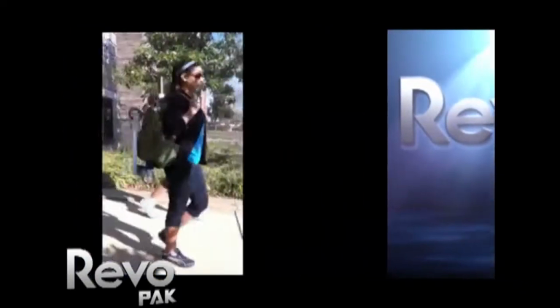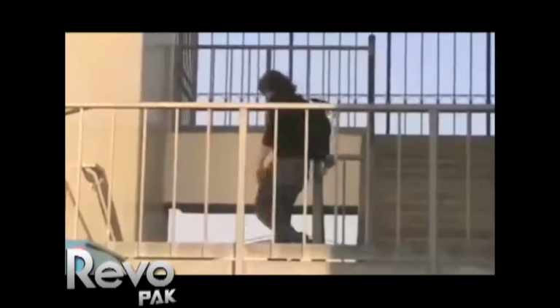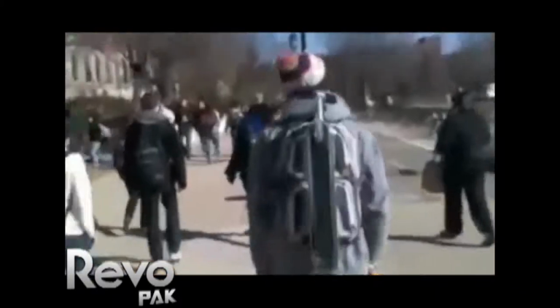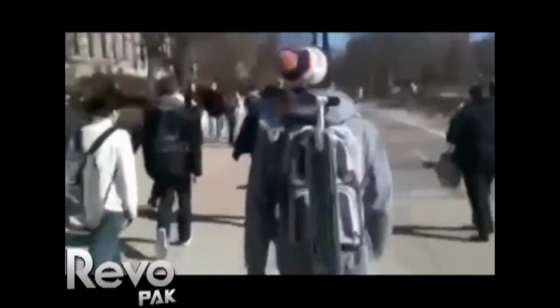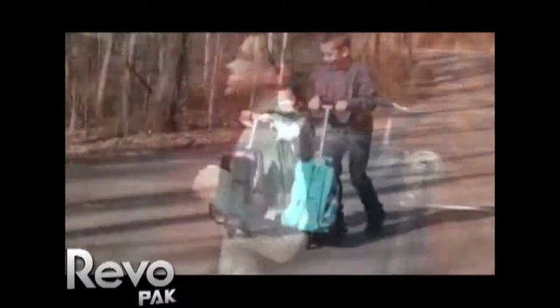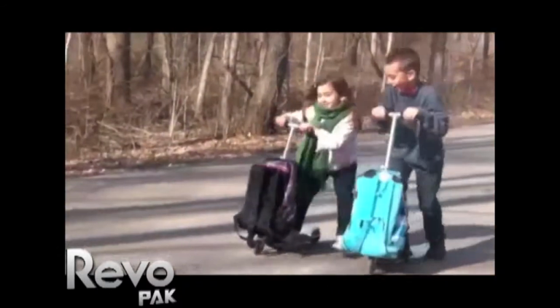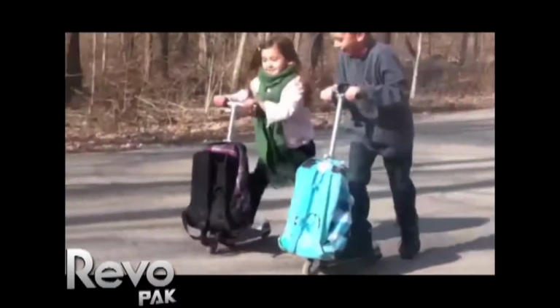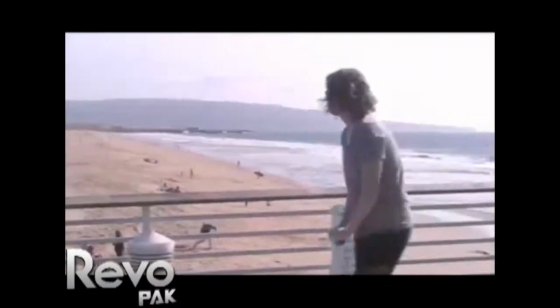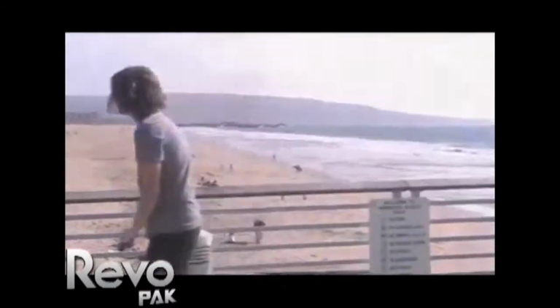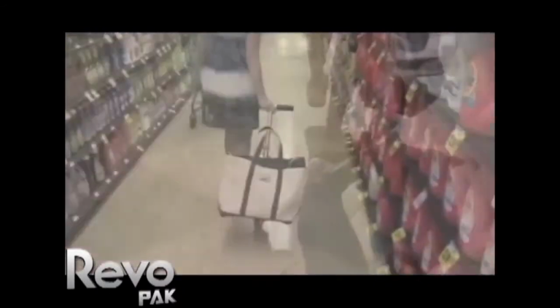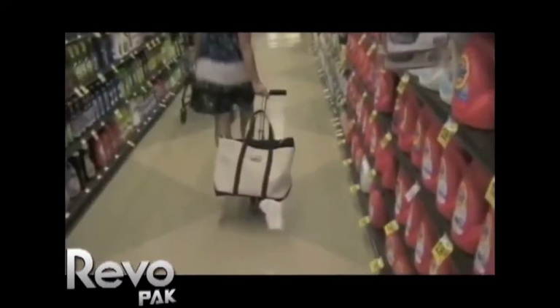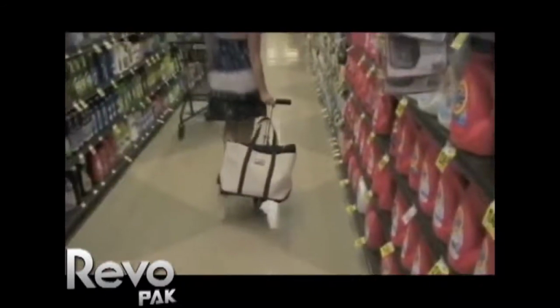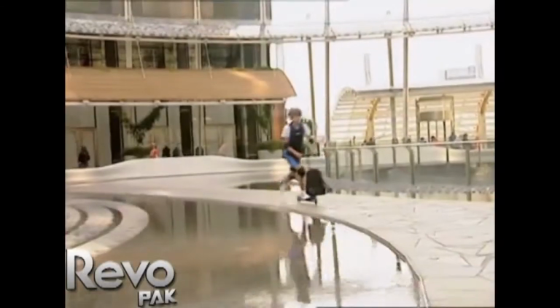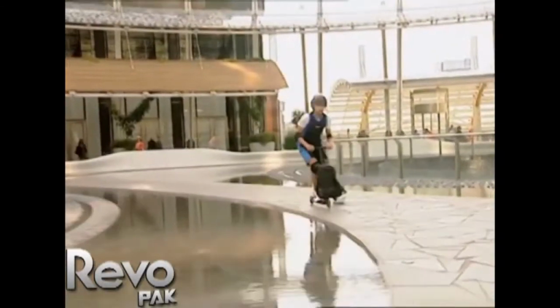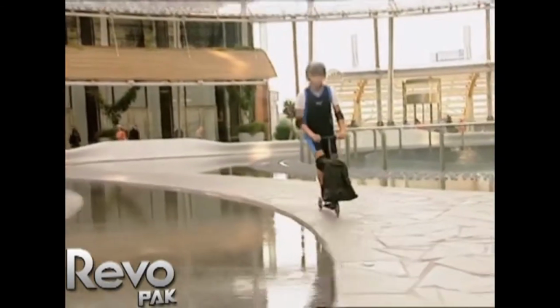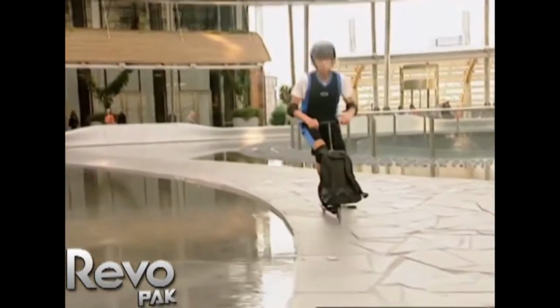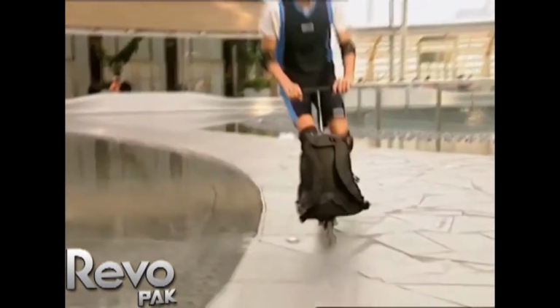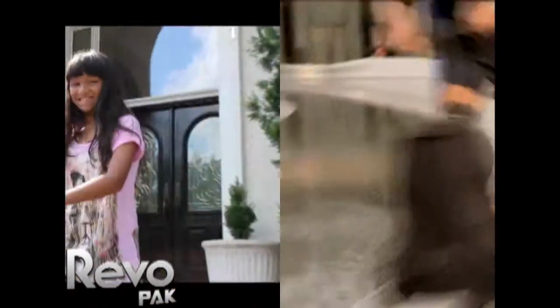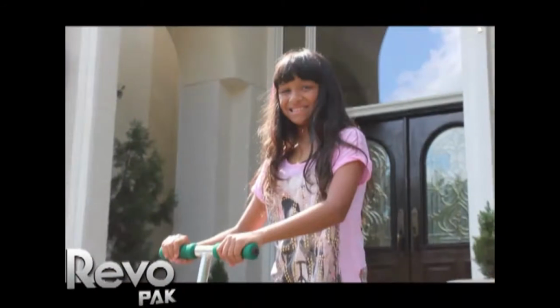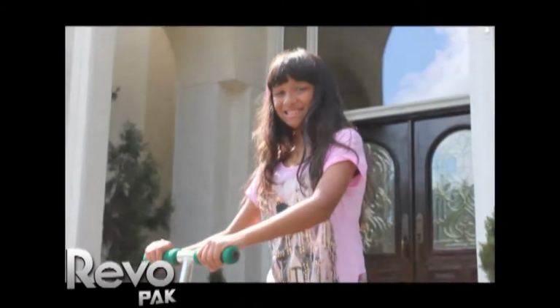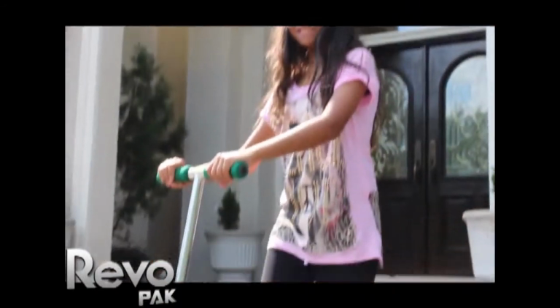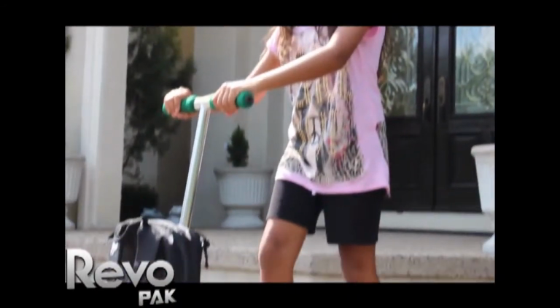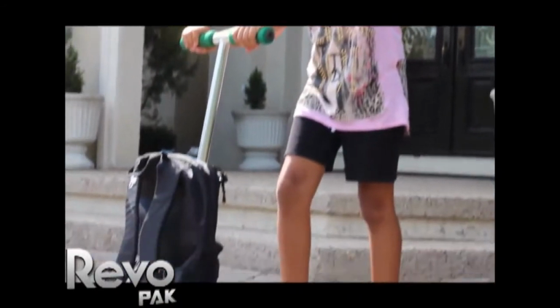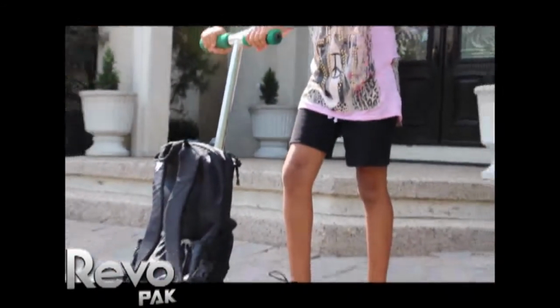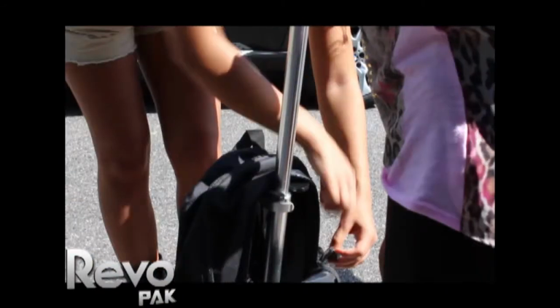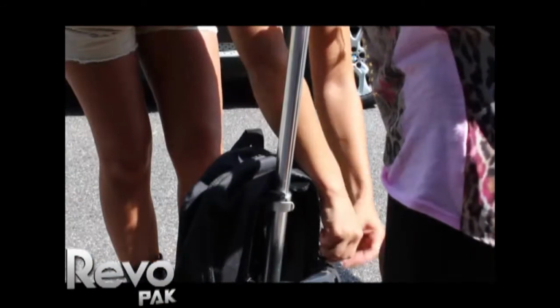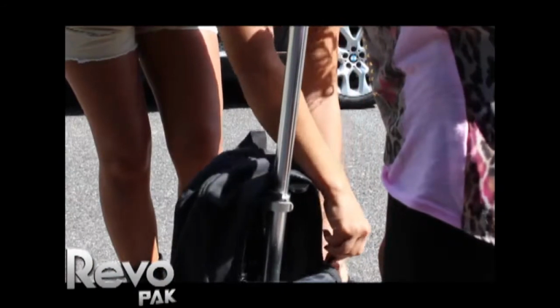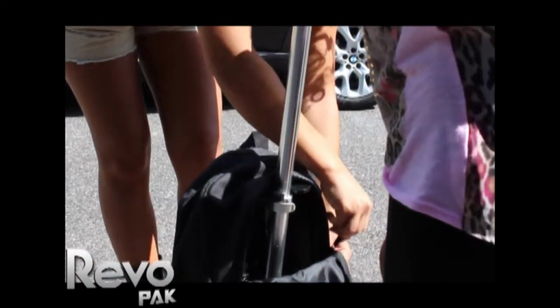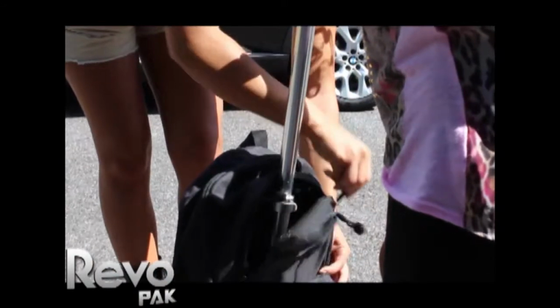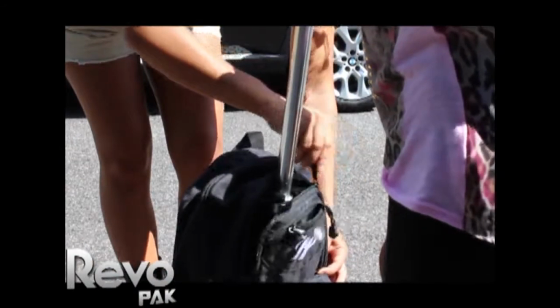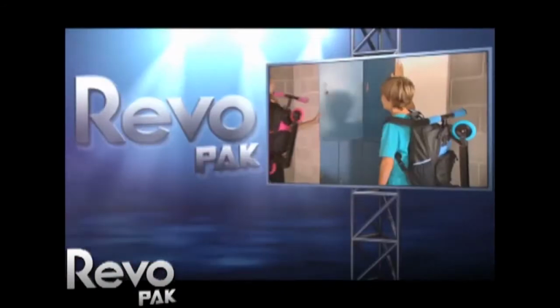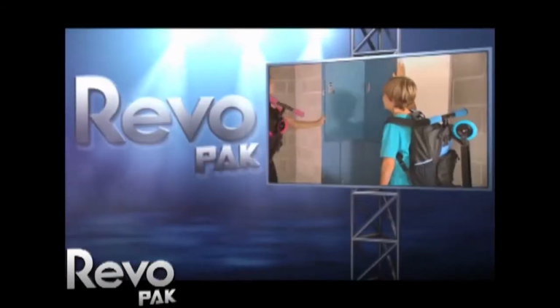Wear it, ride it, pull it. Ride to class and get there three times faster. Your scooter easily attaches and folds up and stores away inside the RevoPak.